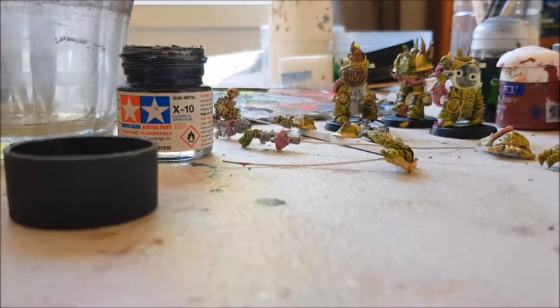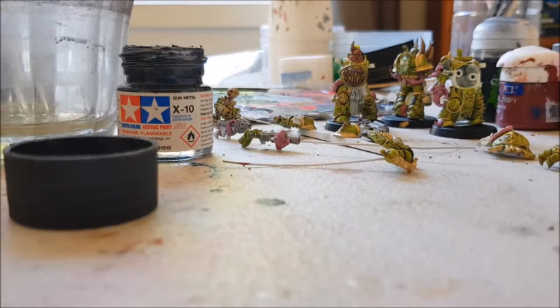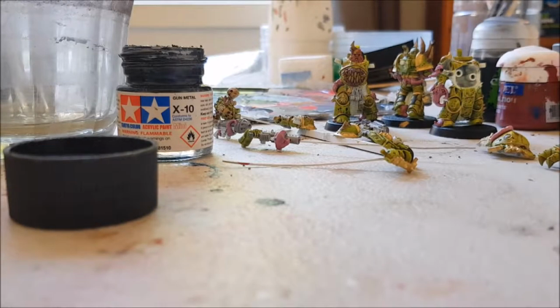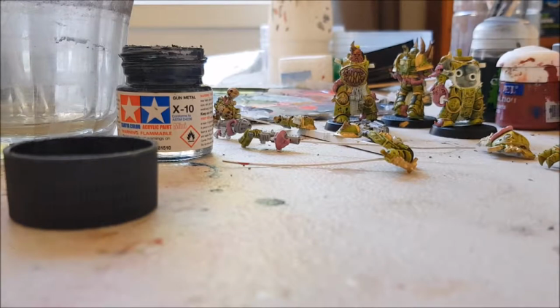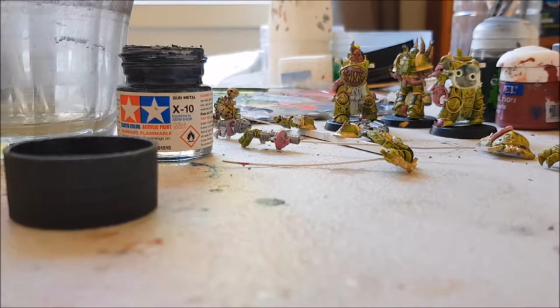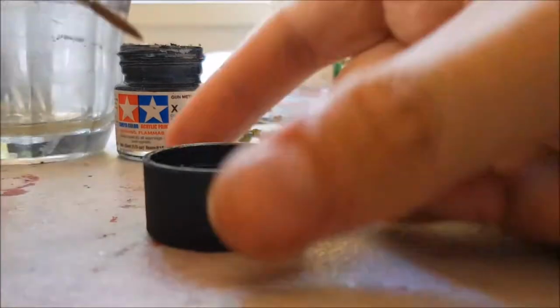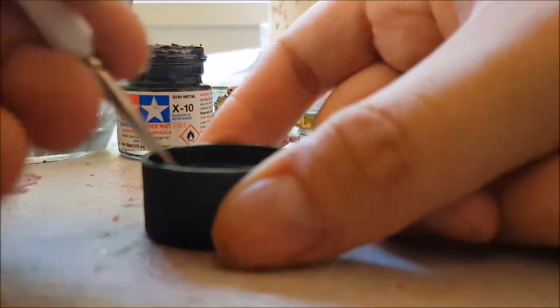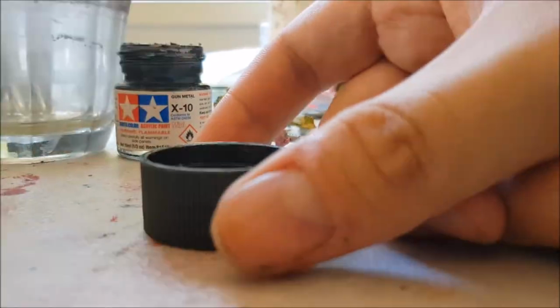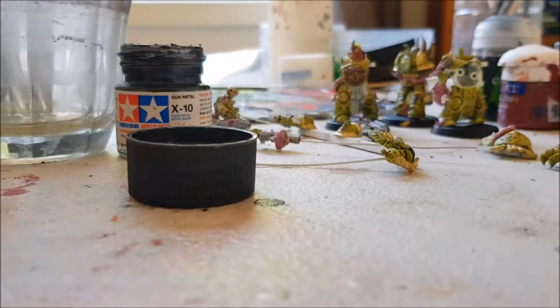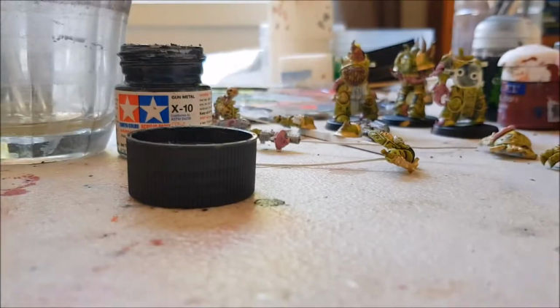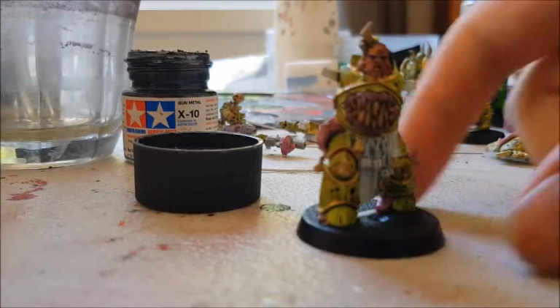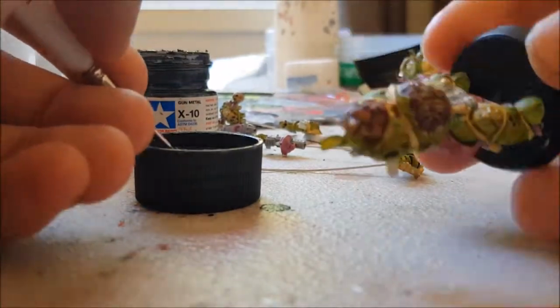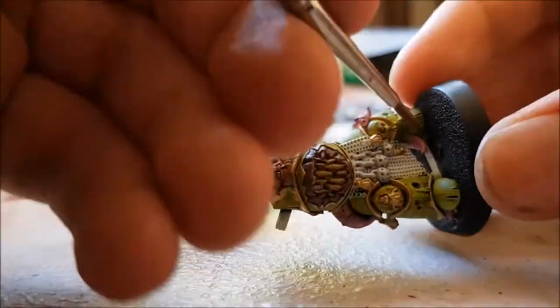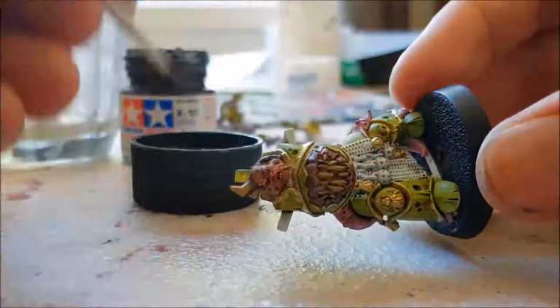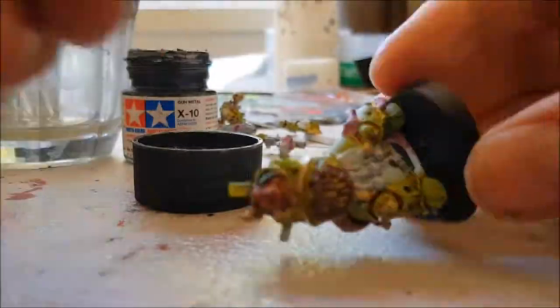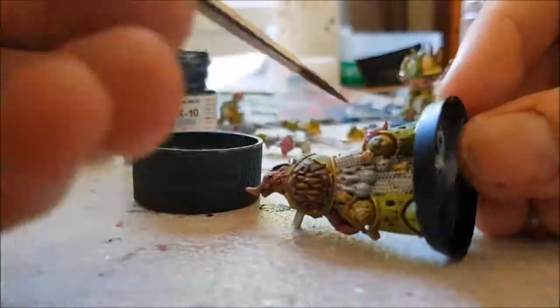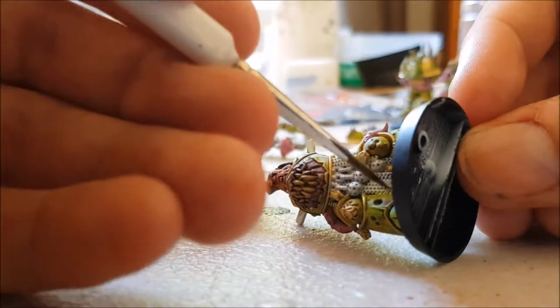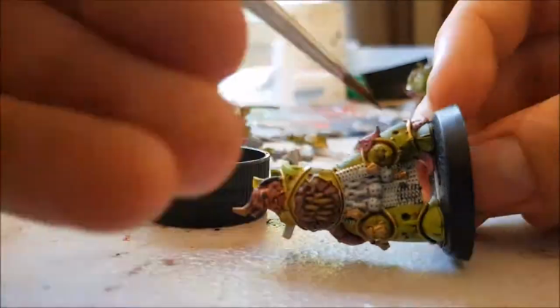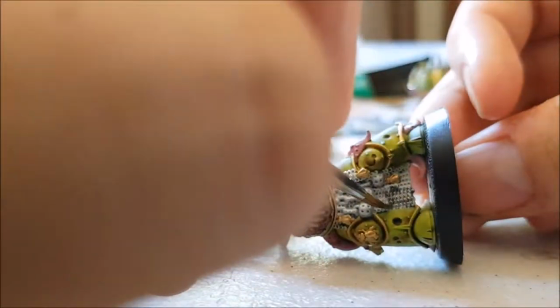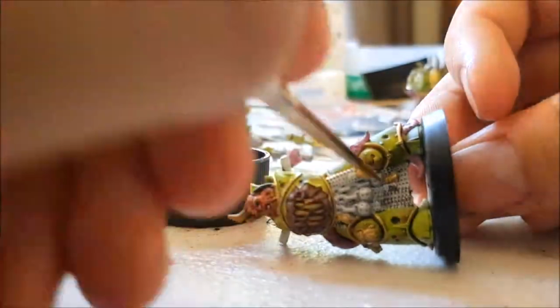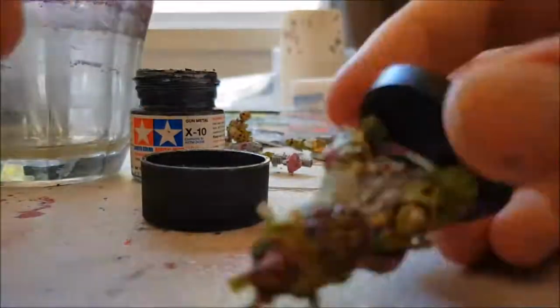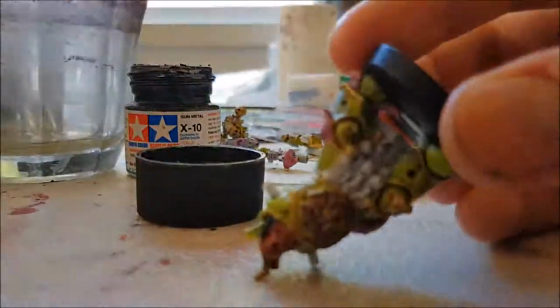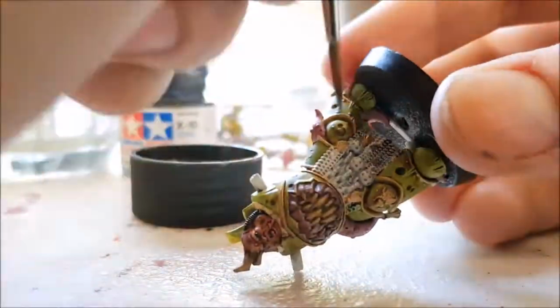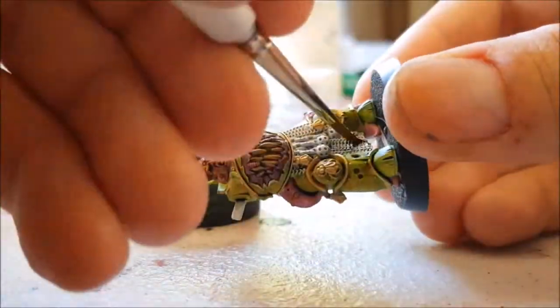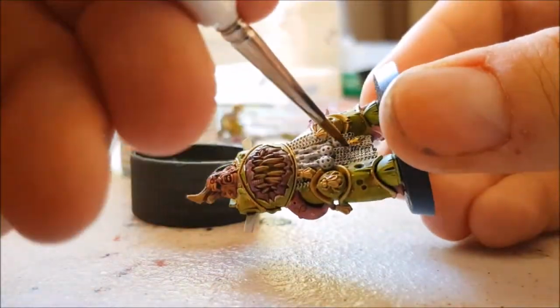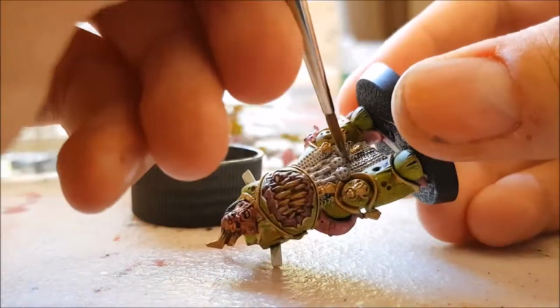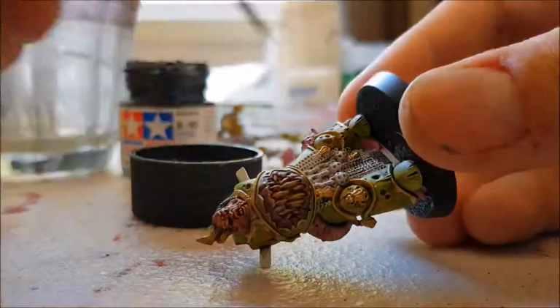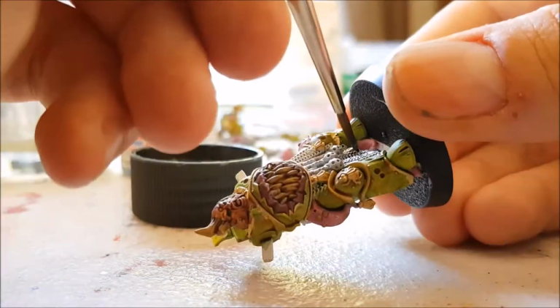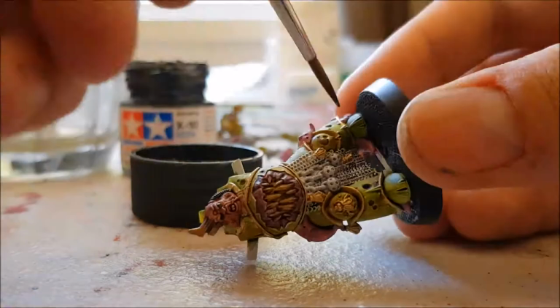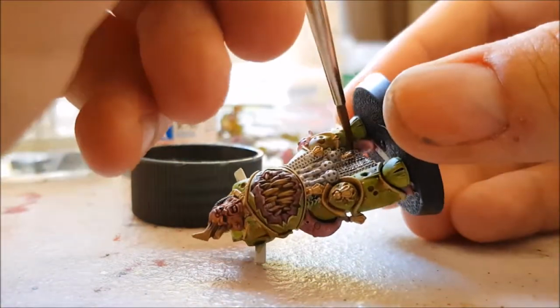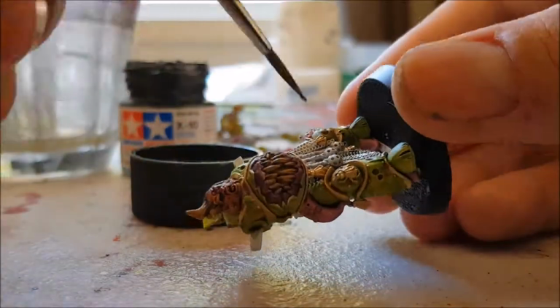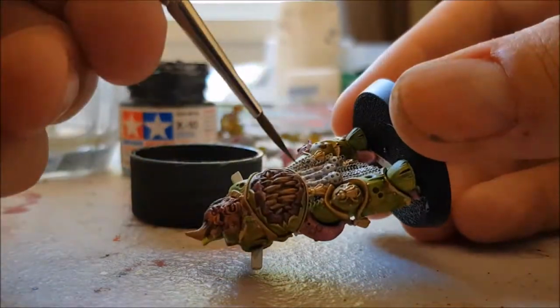We're now at the last part that I recorded. I'm just doing all the chainmail parts of the armour on the model. I stopped filming shortly after this because it was just a few minor touch-ups and then sealing. I'll put some finished pictures of this afterwards.